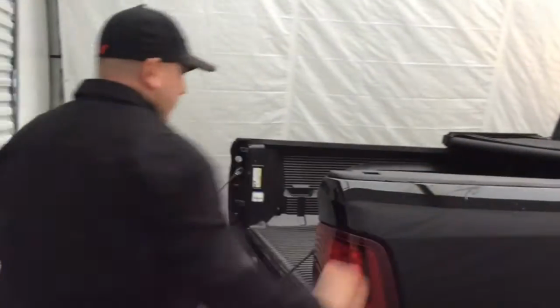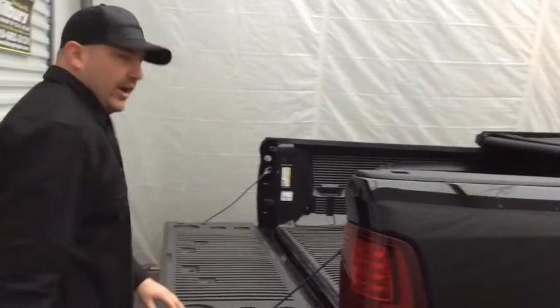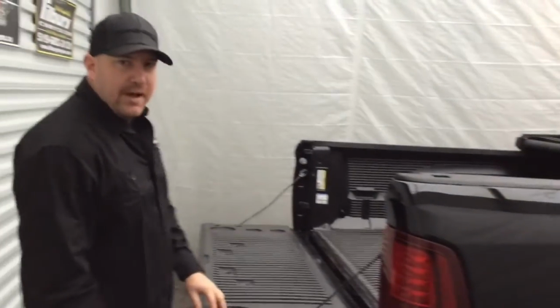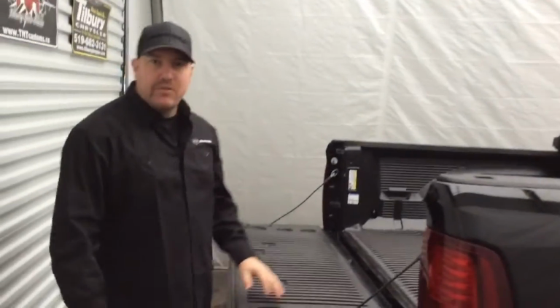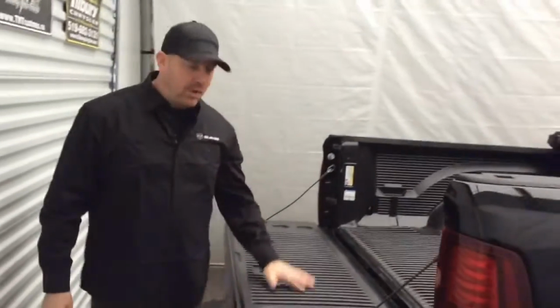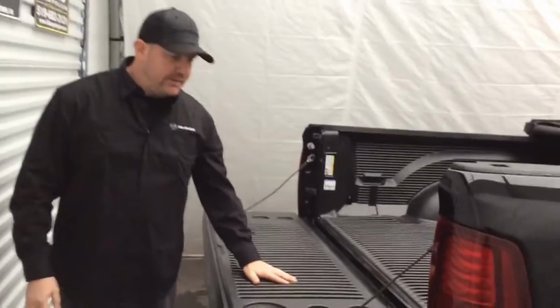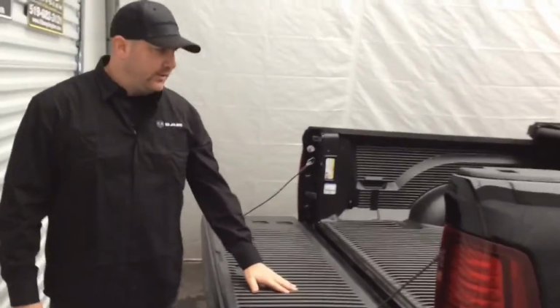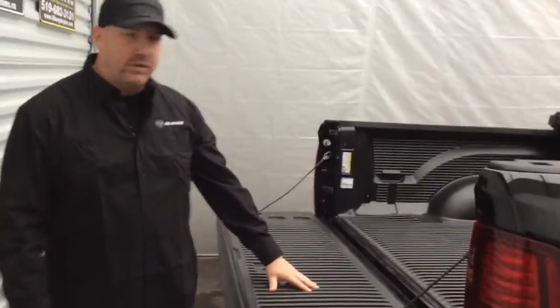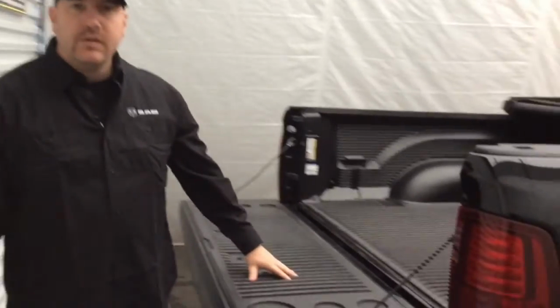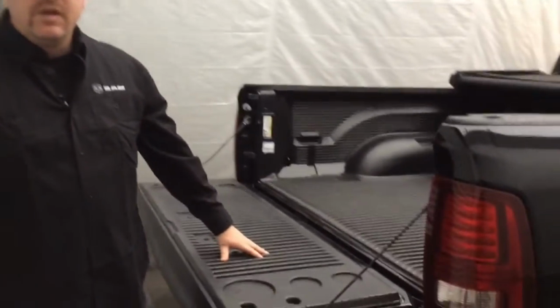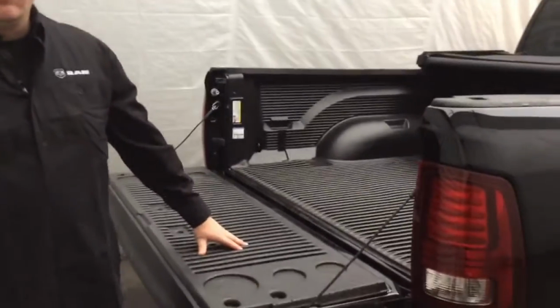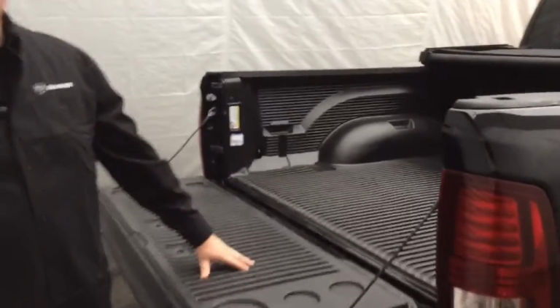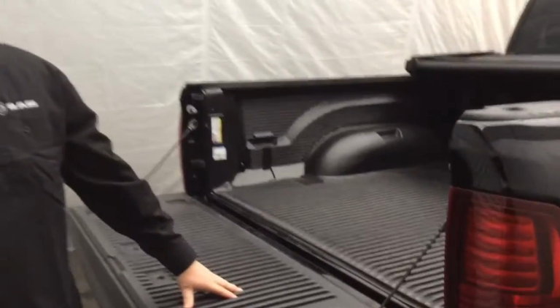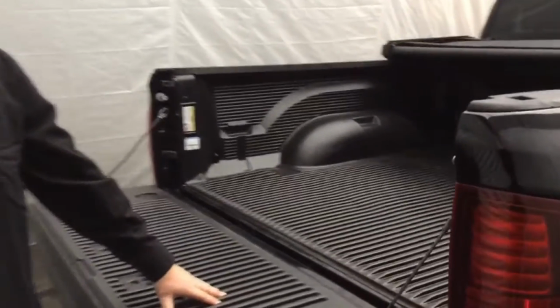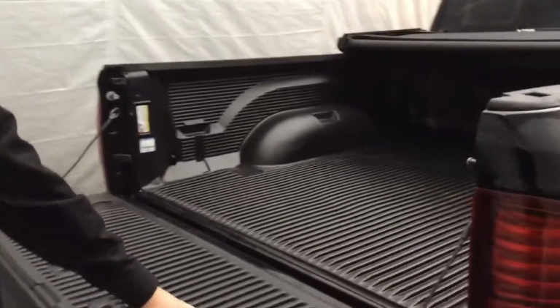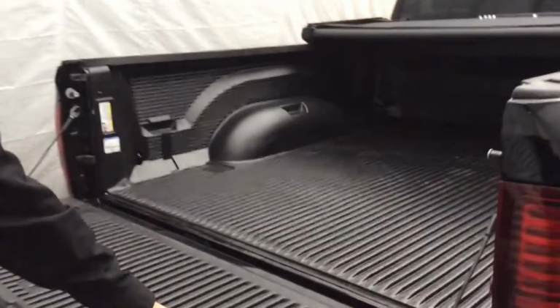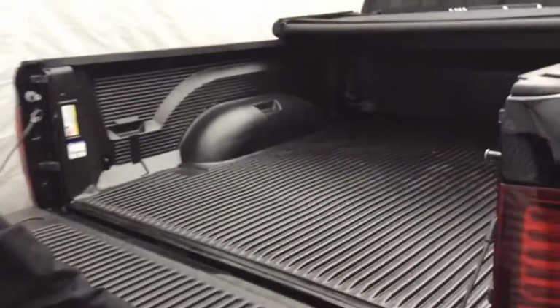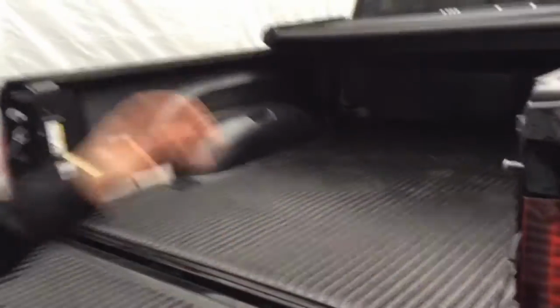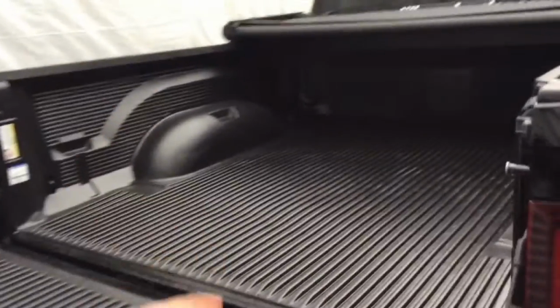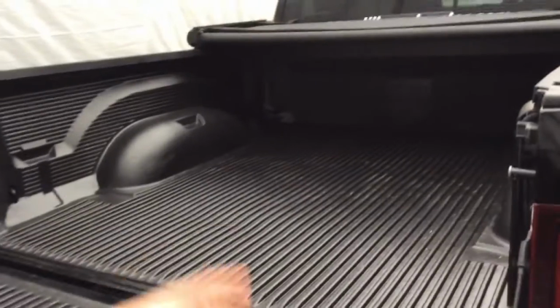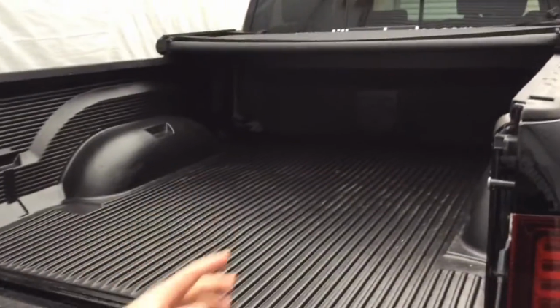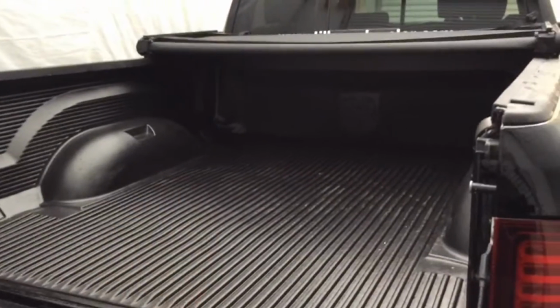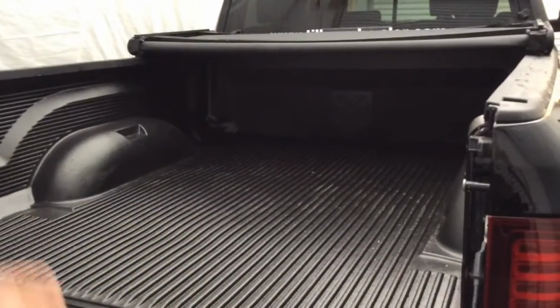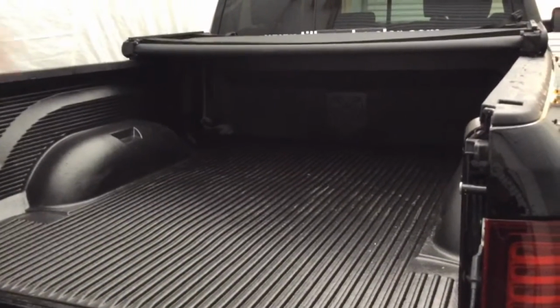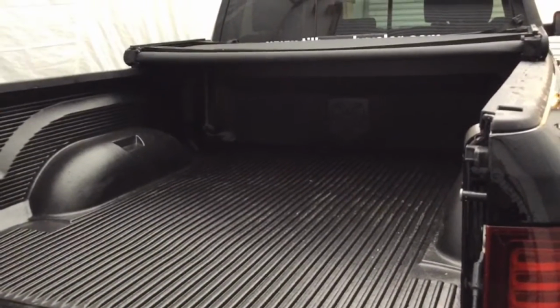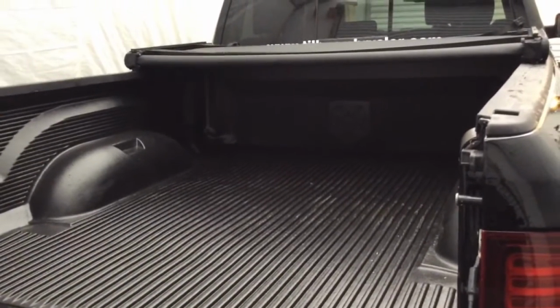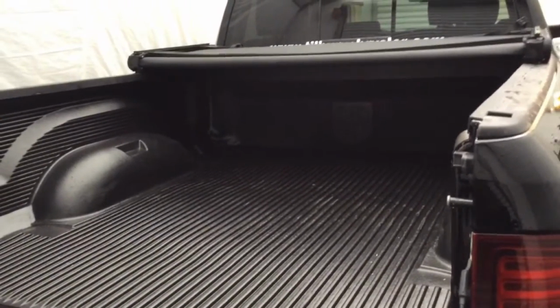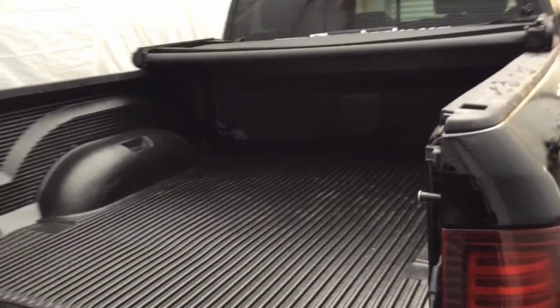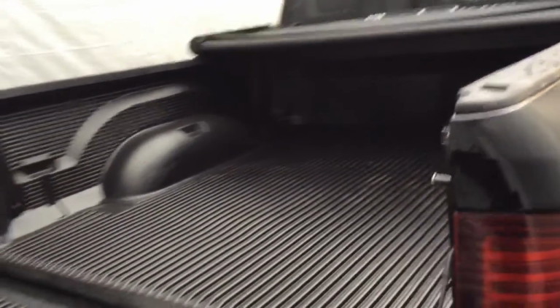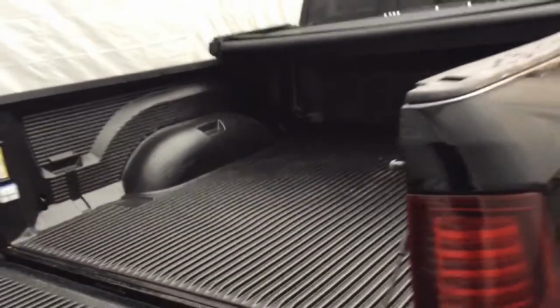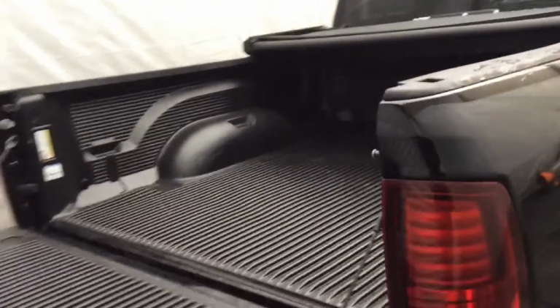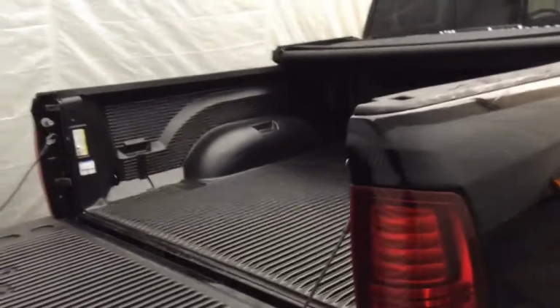And on top of that, we went with a Mopar bed liner on this one. And you know what the good part about both of these accessories? We can have them installed for delivery. We can have it on your truck, ready to go. We roll it into your financing.